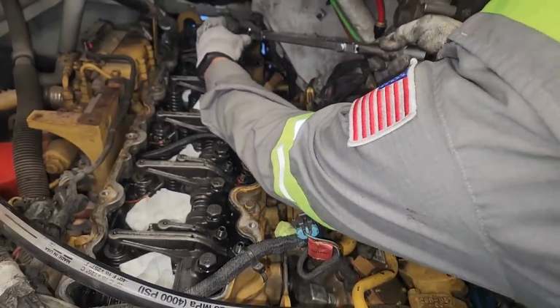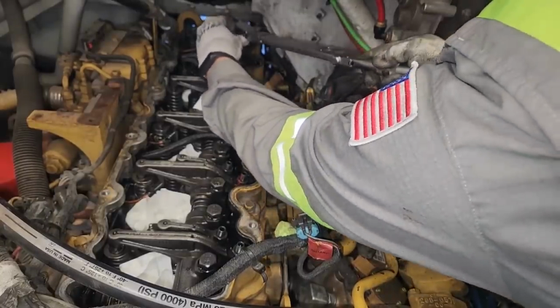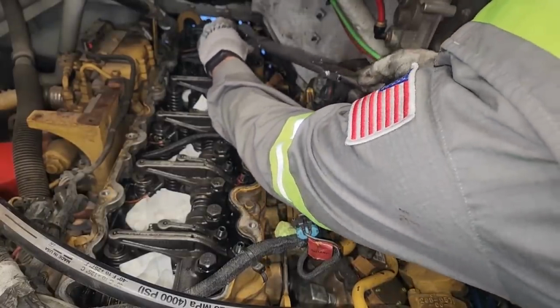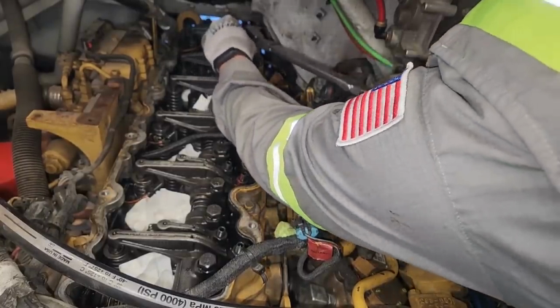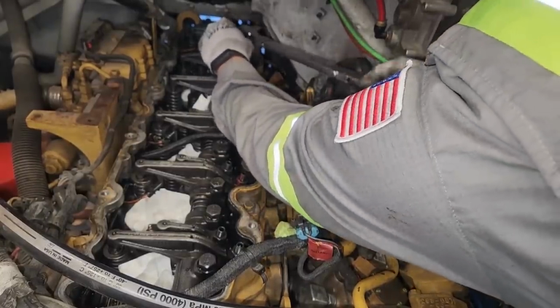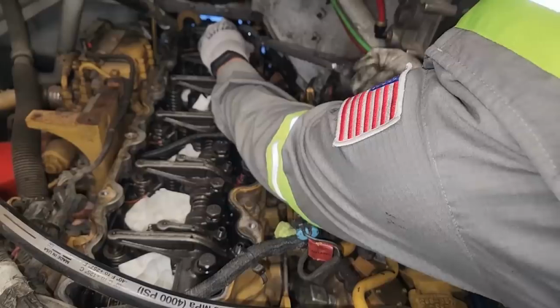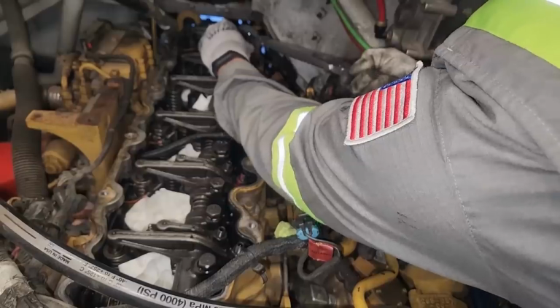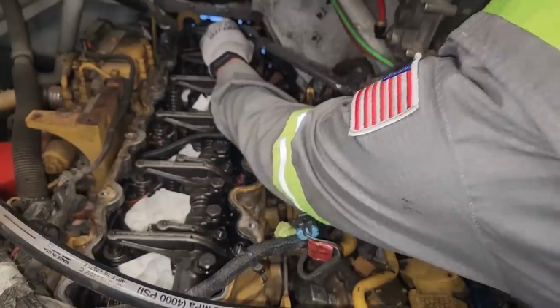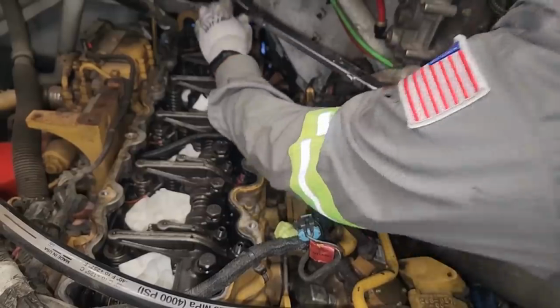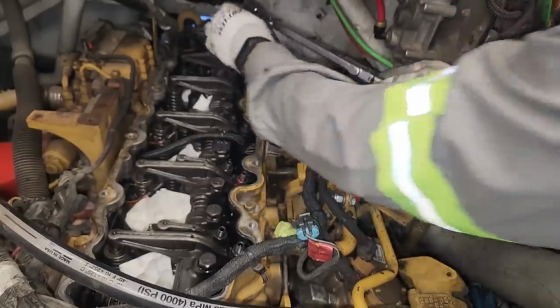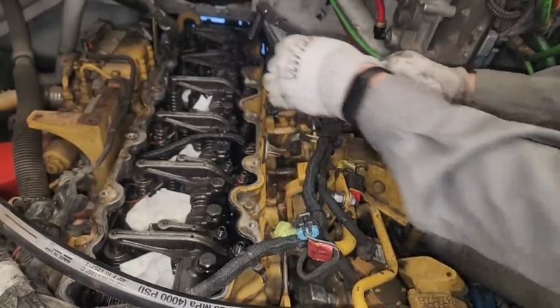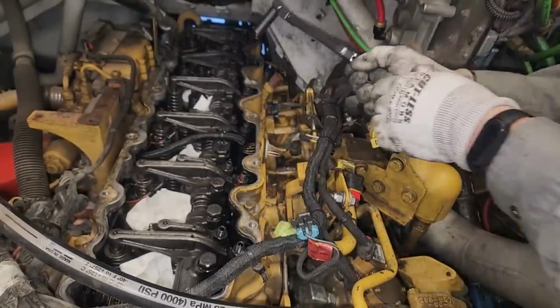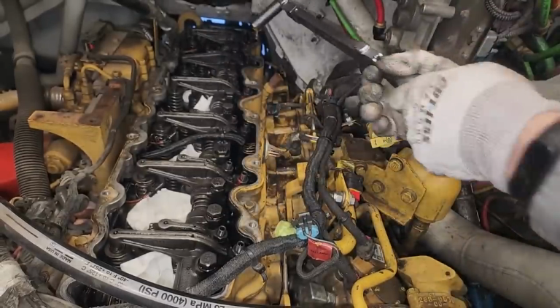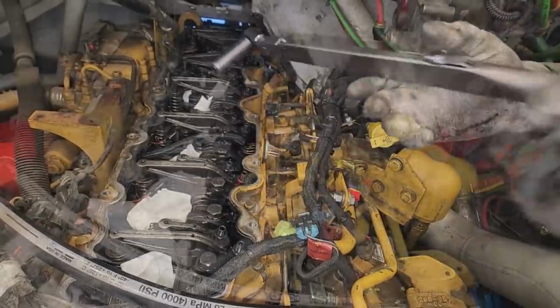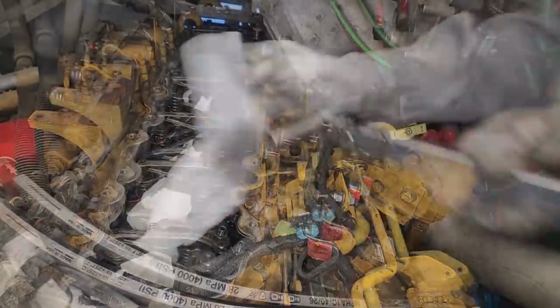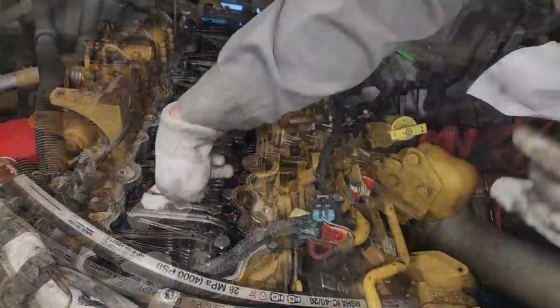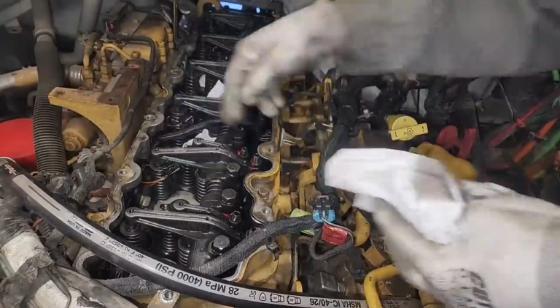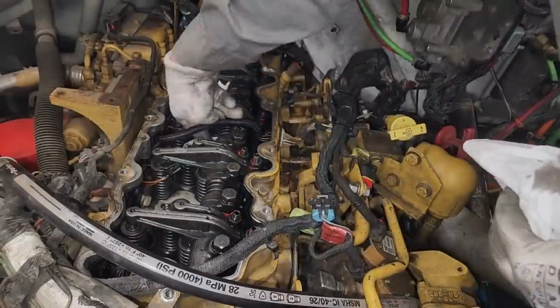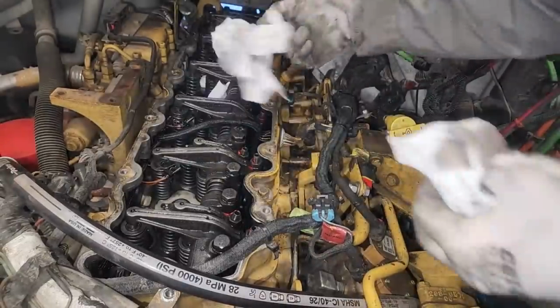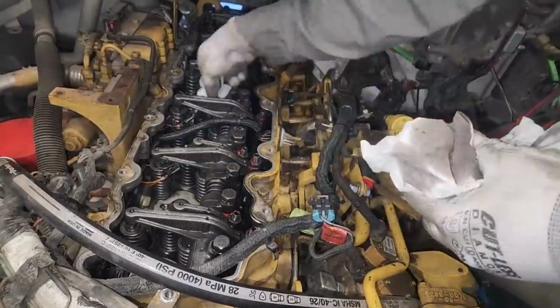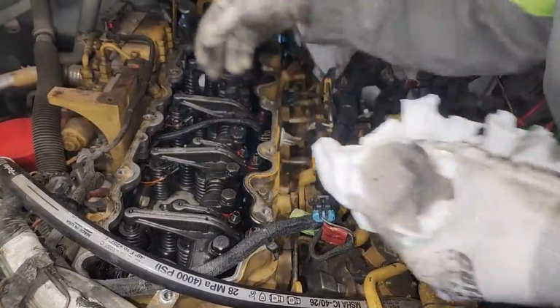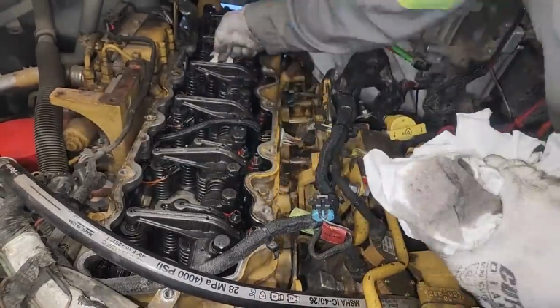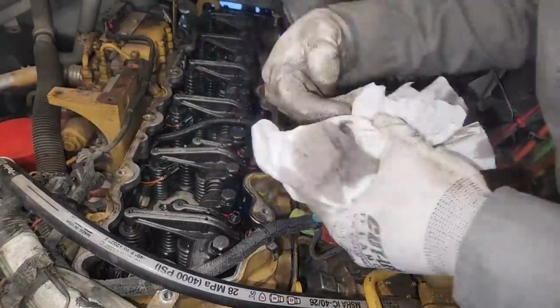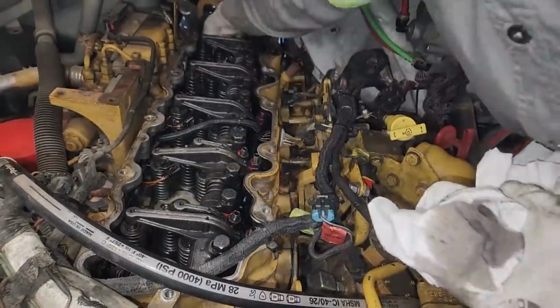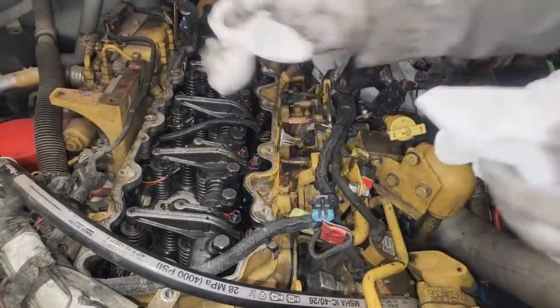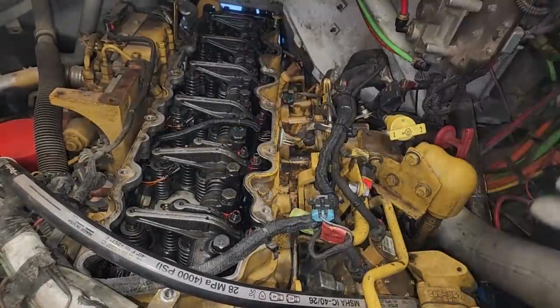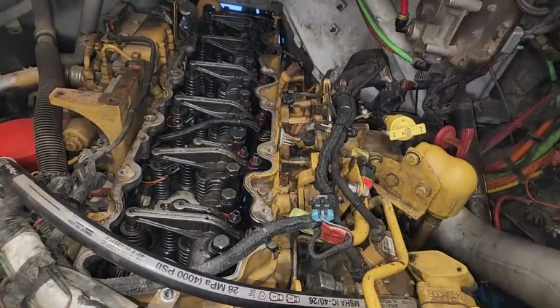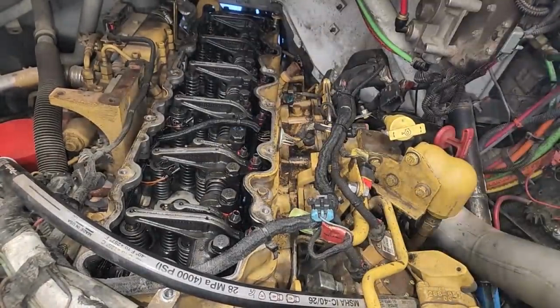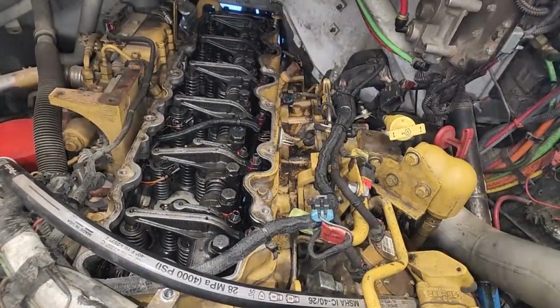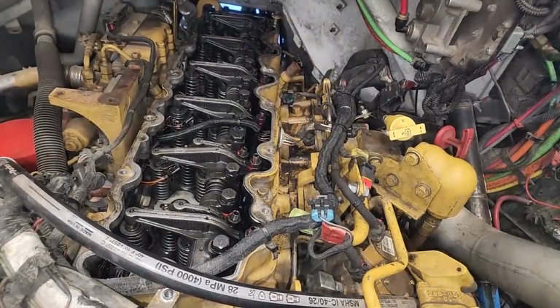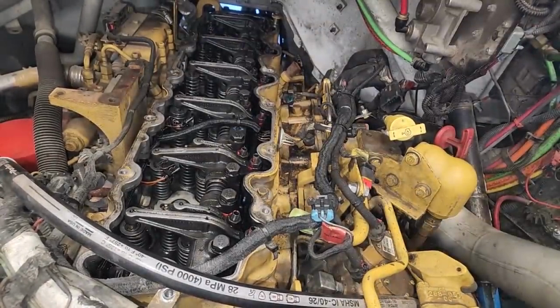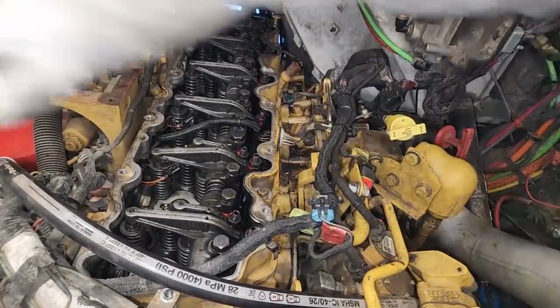After you do half the valves, you have to rotate the engine one full rotation, then do the other half starting on number one cylinder — unlike before when I was doing number six. Now we're pulling the rags out because we're done with our overhead.